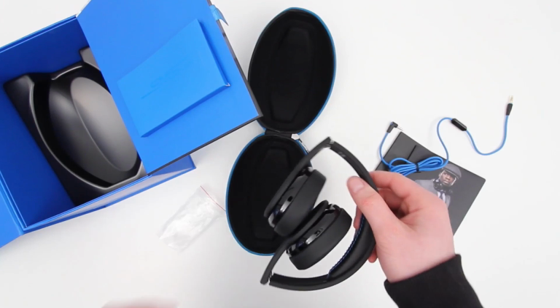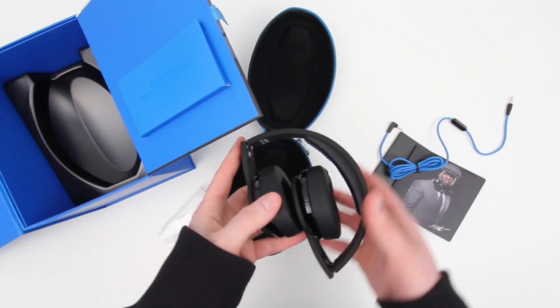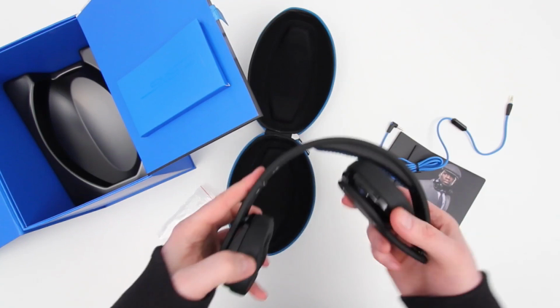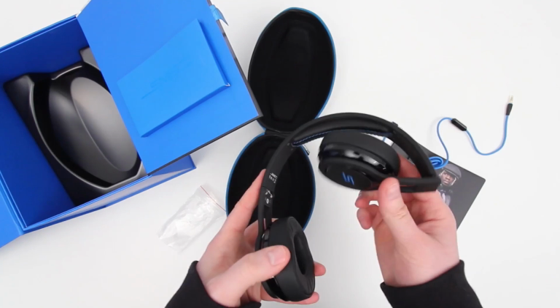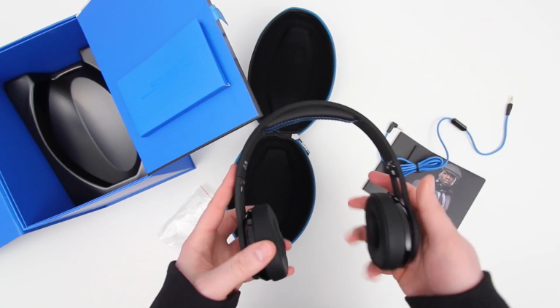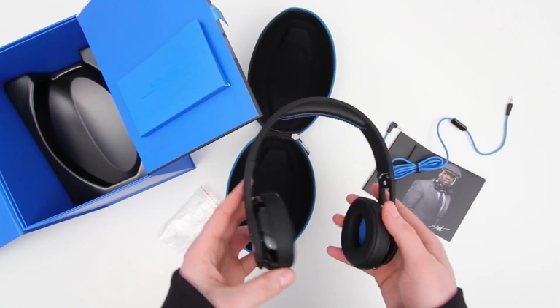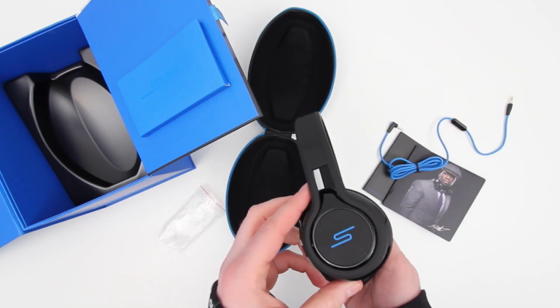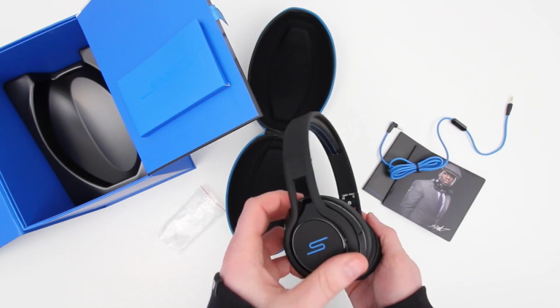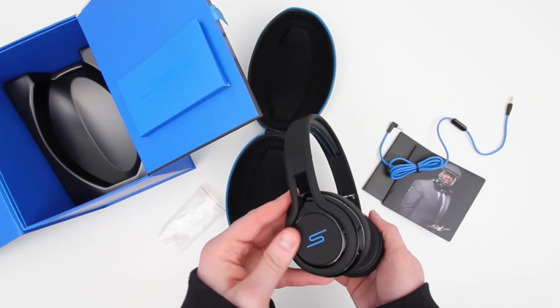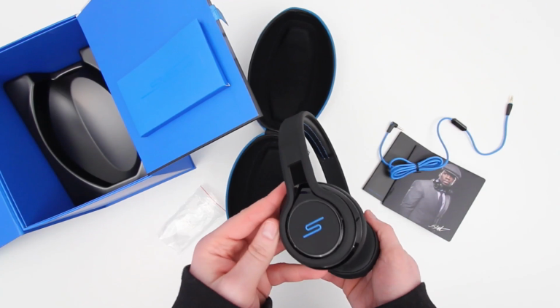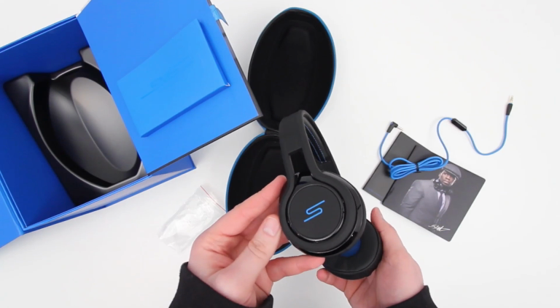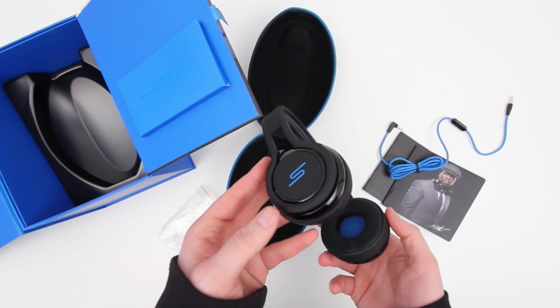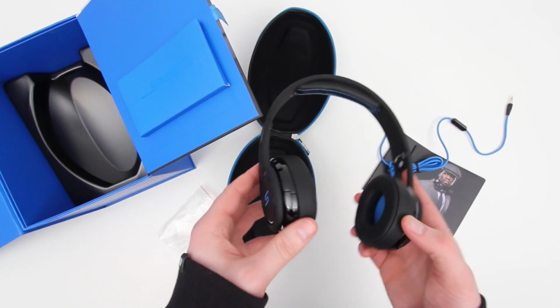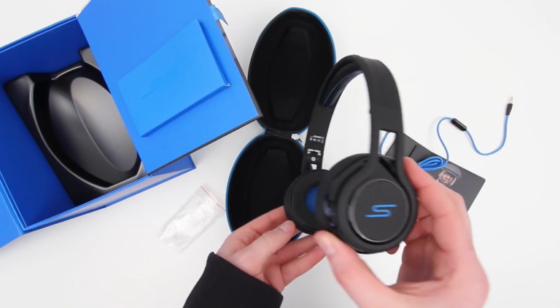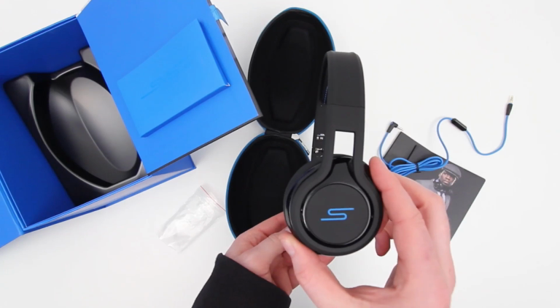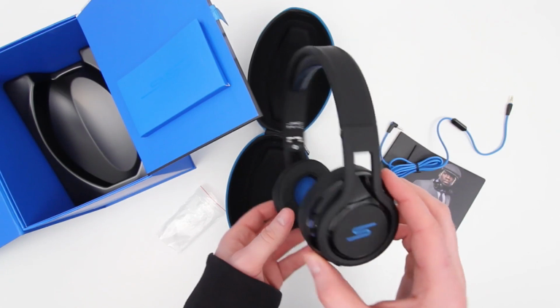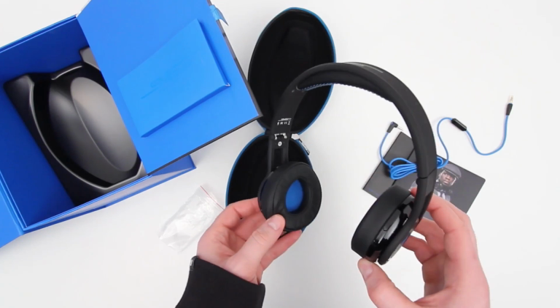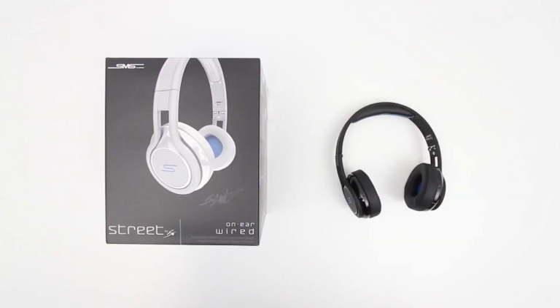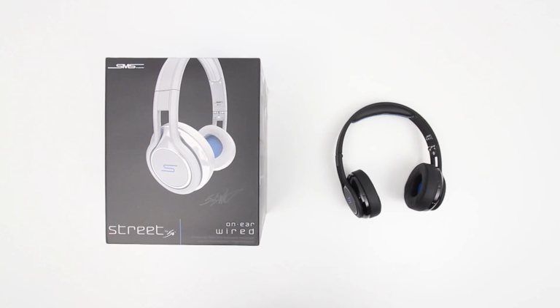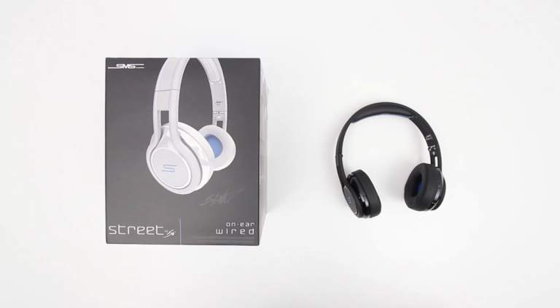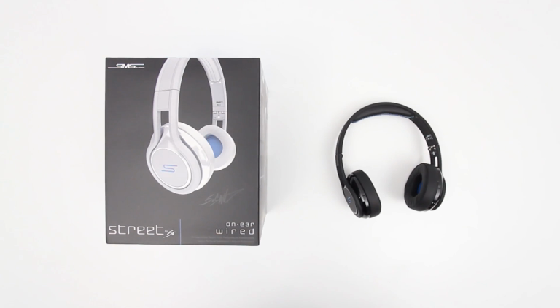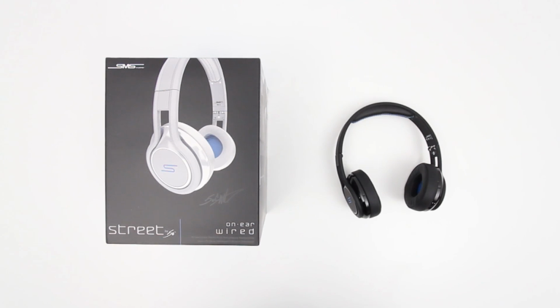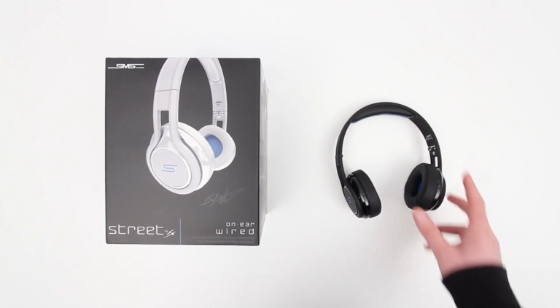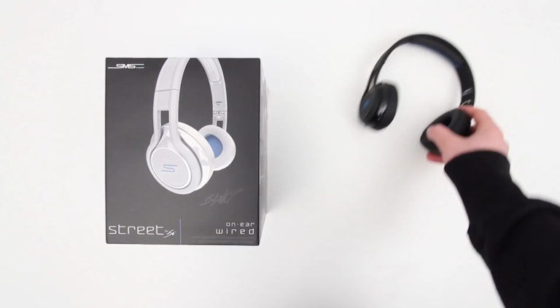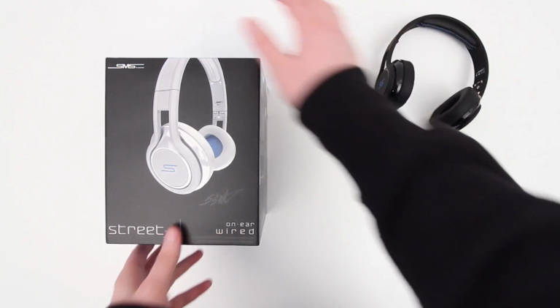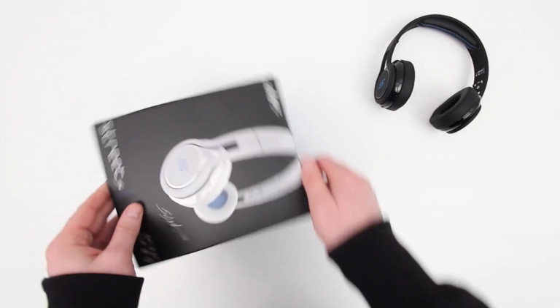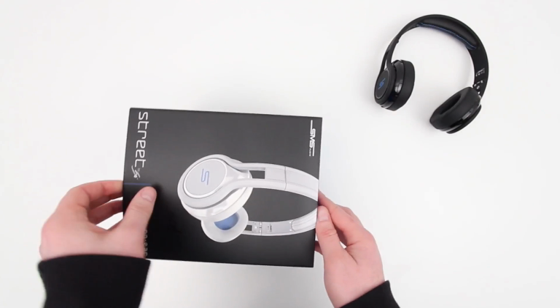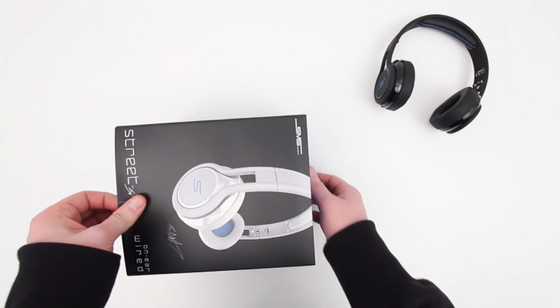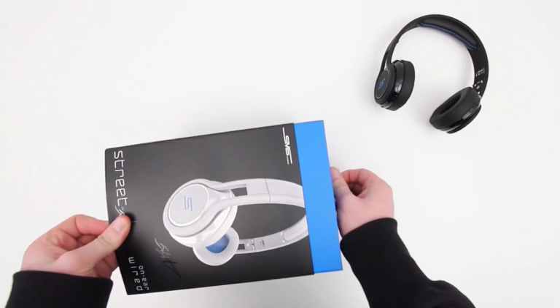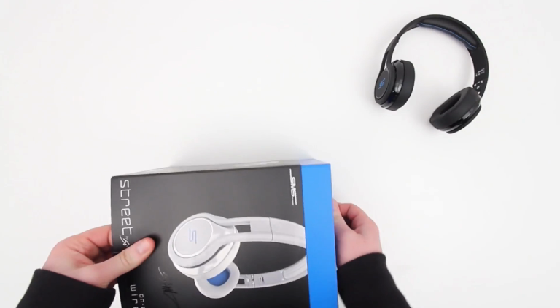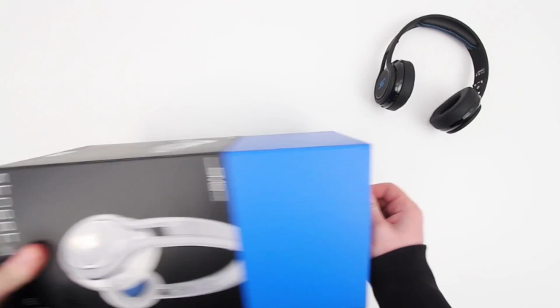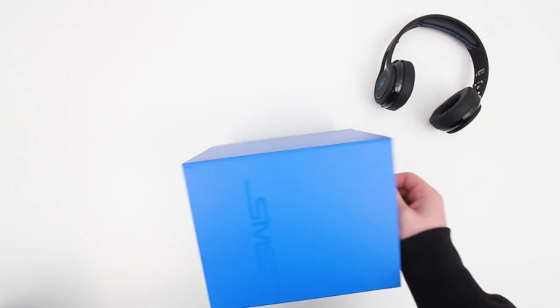I'm always a fan of a higher quality cable. And I know you guys think it's weird for me to get excited about cables, but after looking at so many headphones, I really do like to see a high quality cable — especially when you're paying a significant amount of money for a set of headphones.